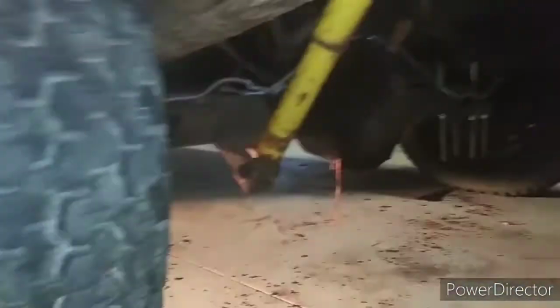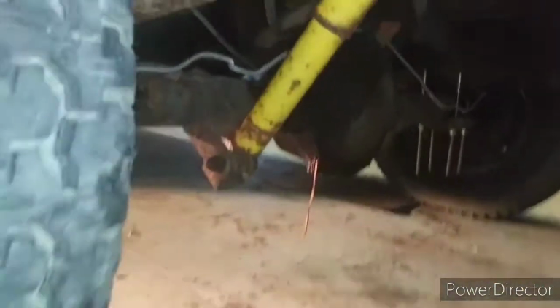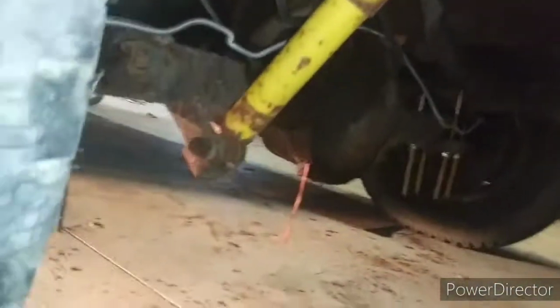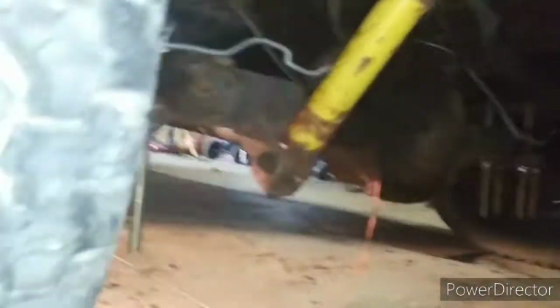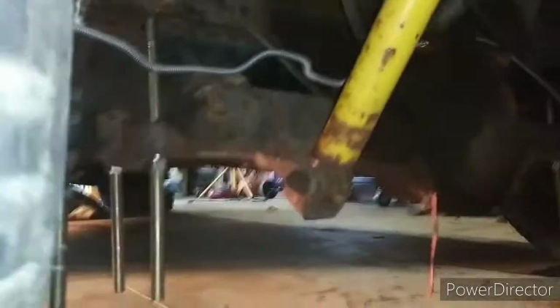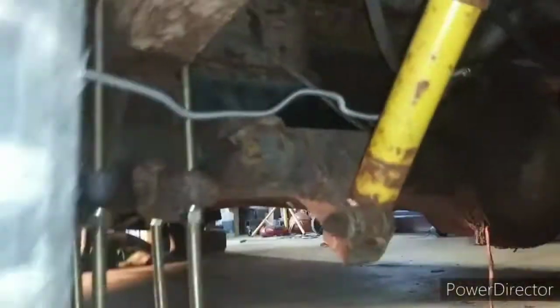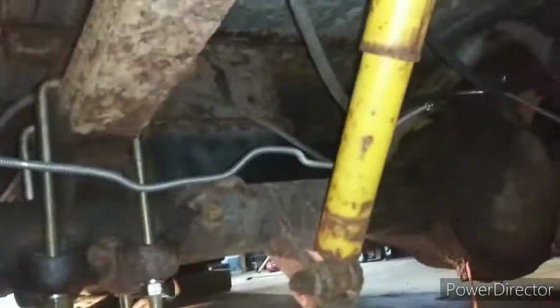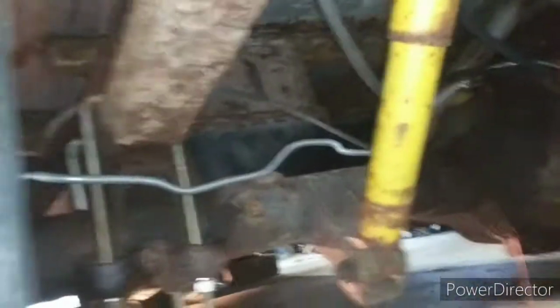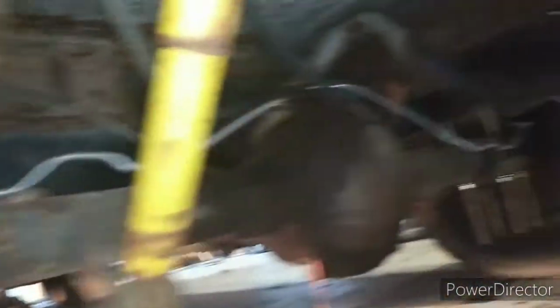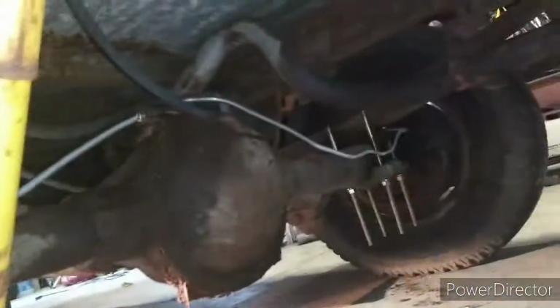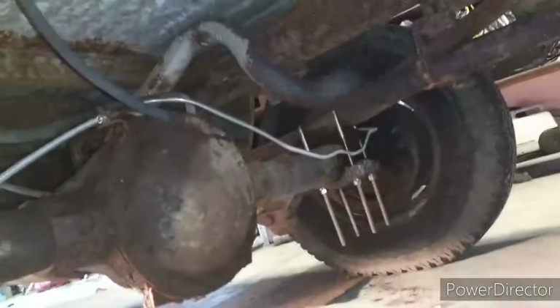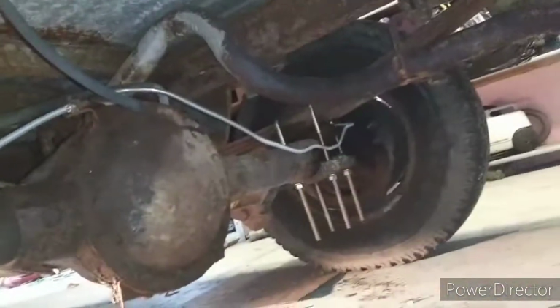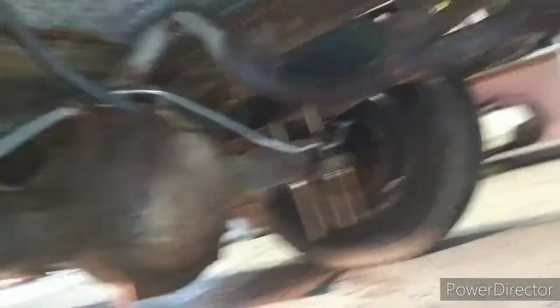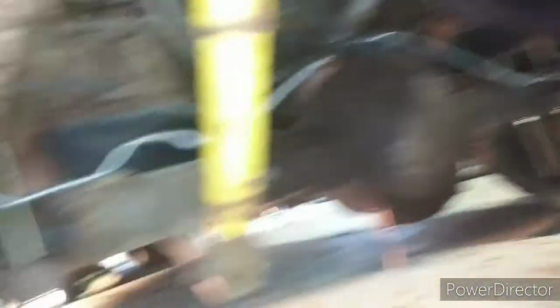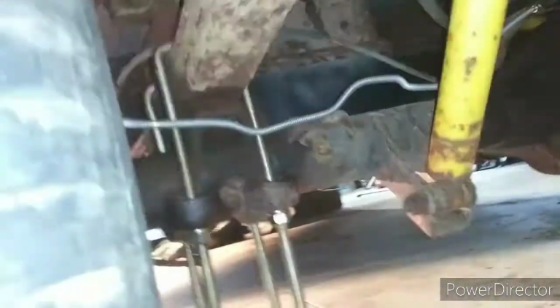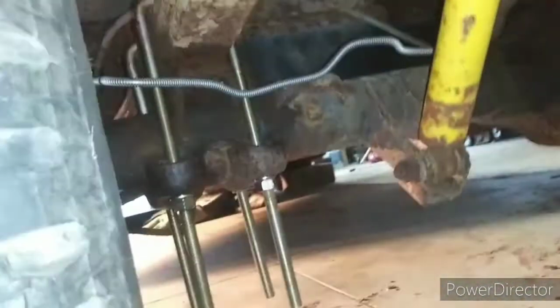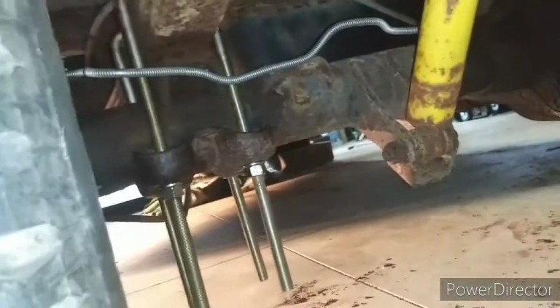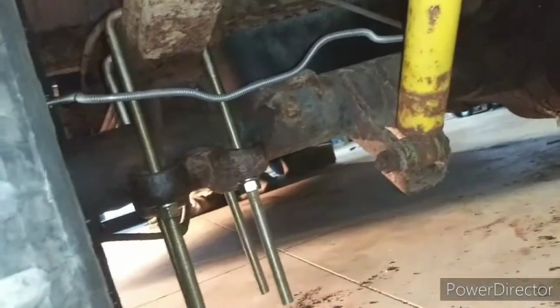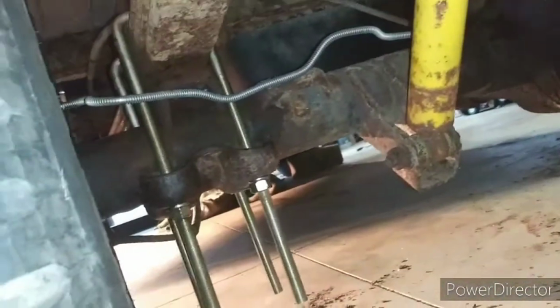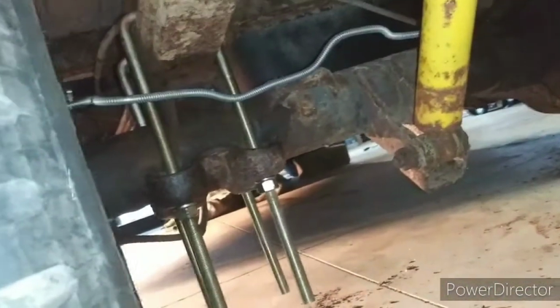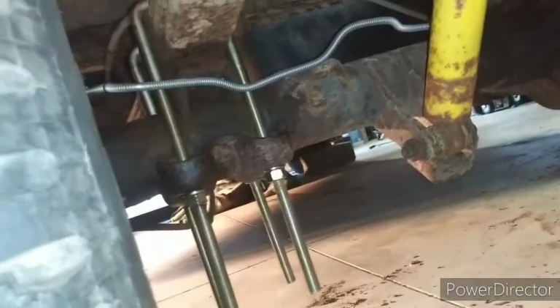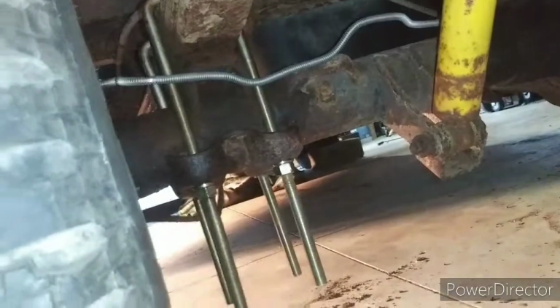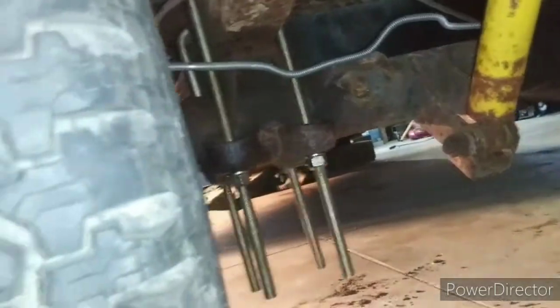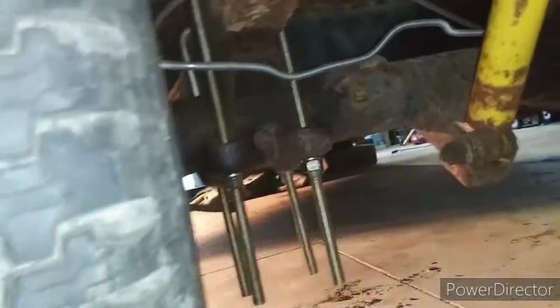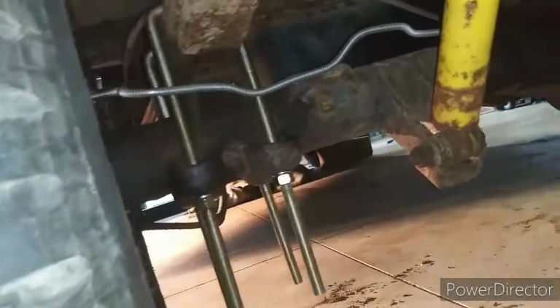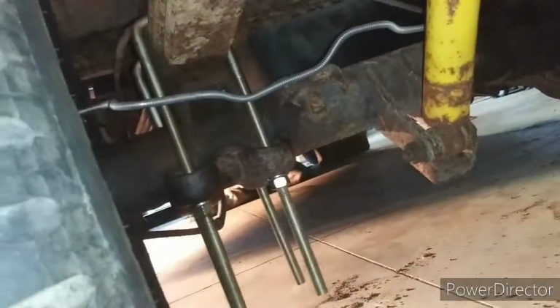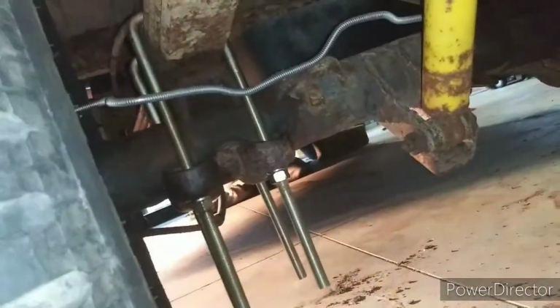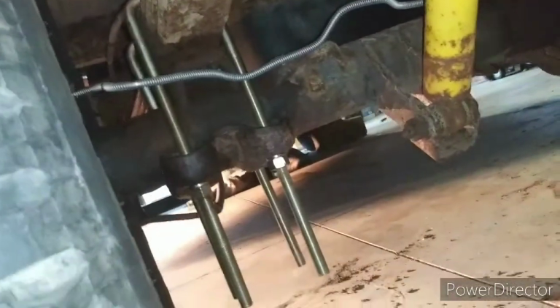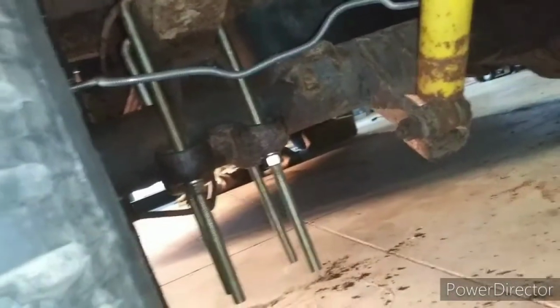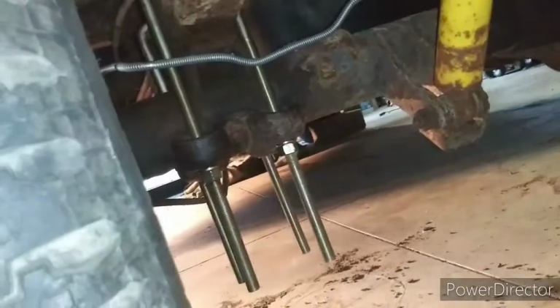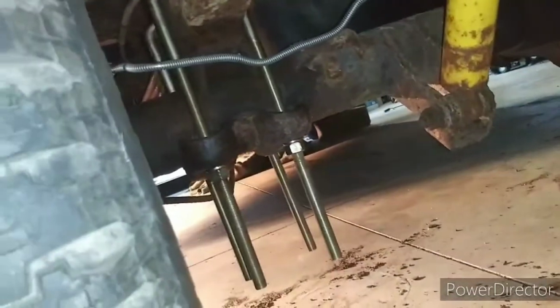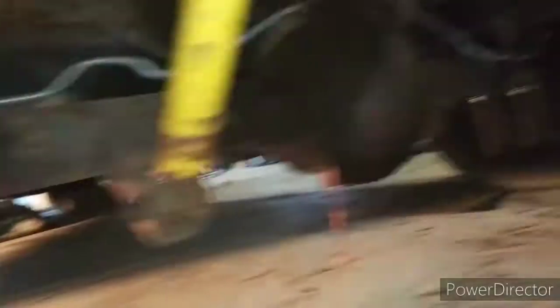Sorry it ain't very good lighting. There it is. I got the brand new brake lines put on, and the U-bolt holders — not brand new, but brand new to me — and the U-bolts.